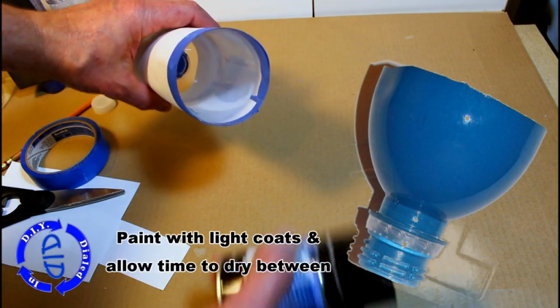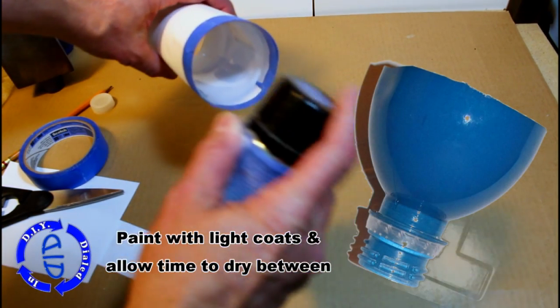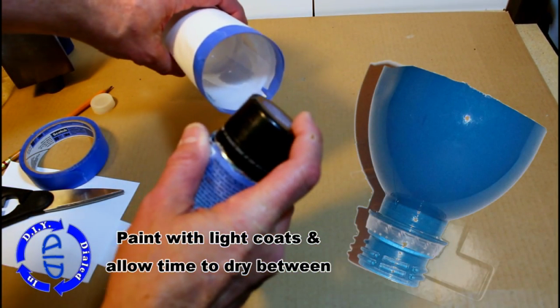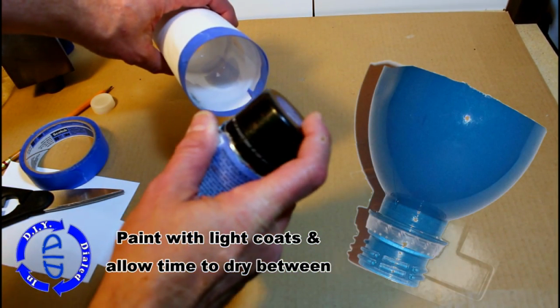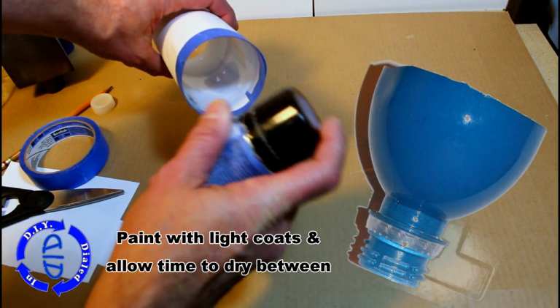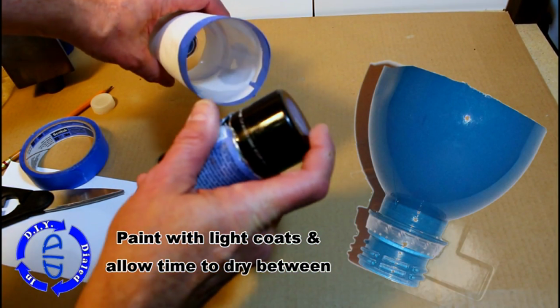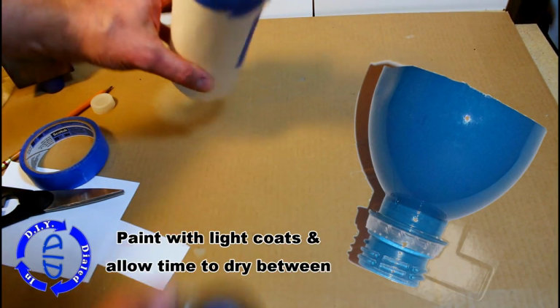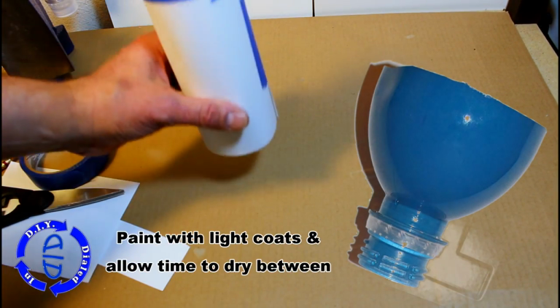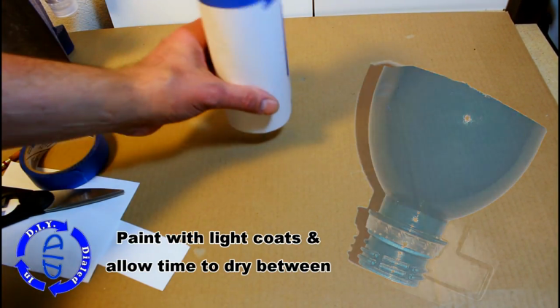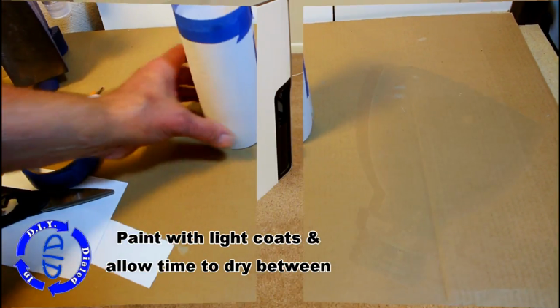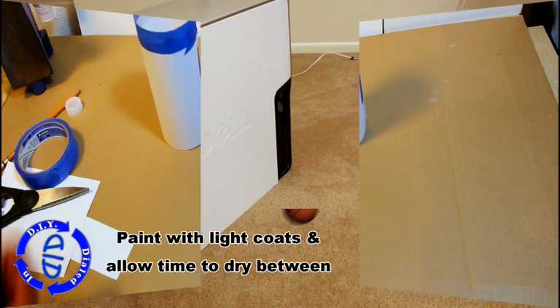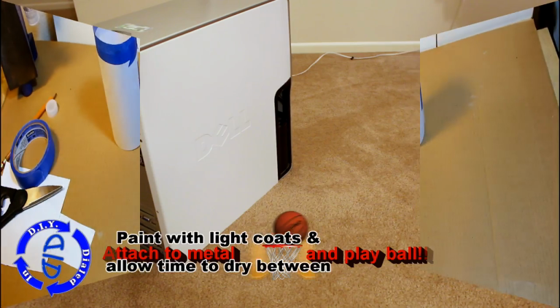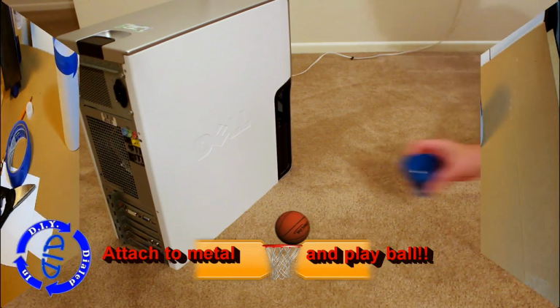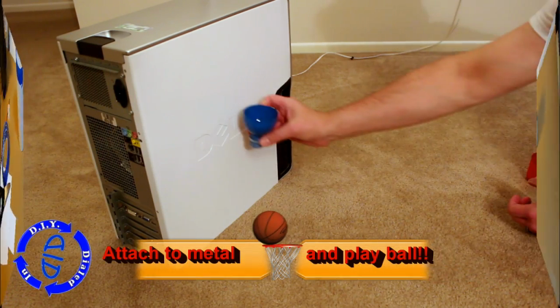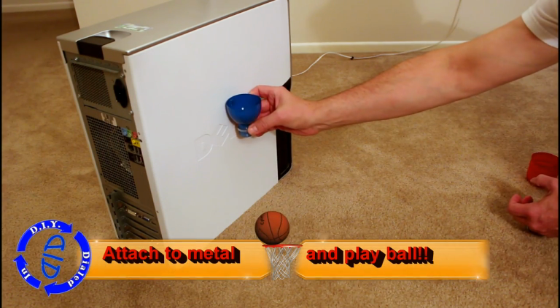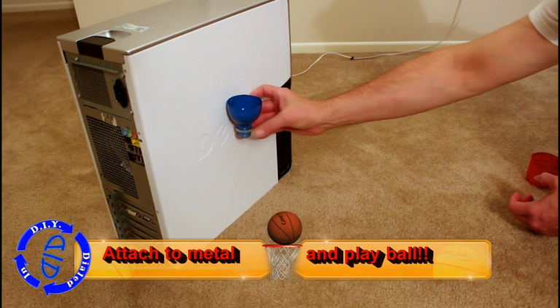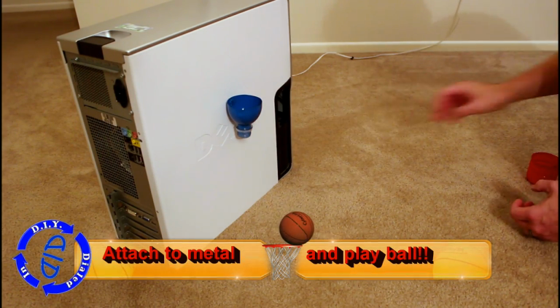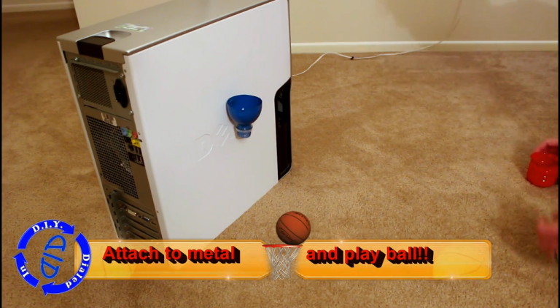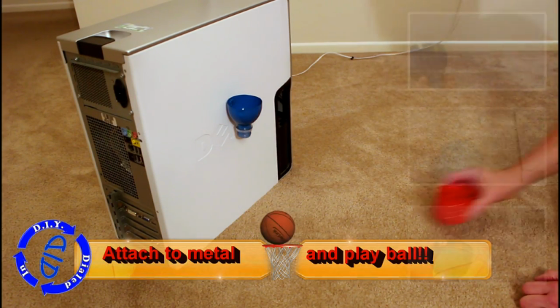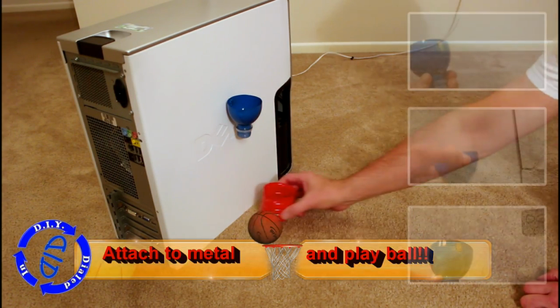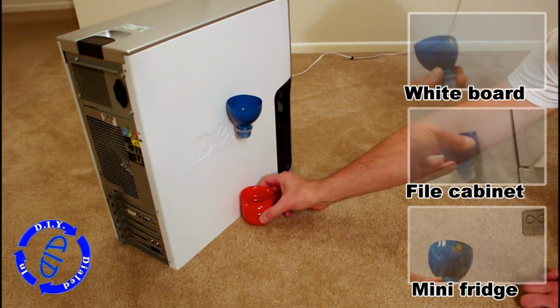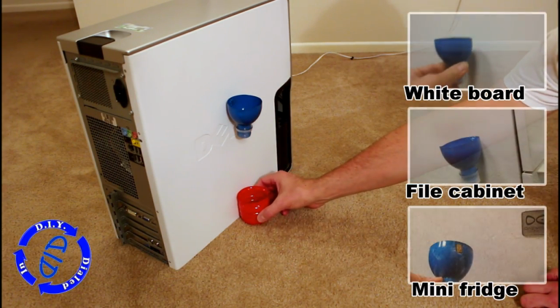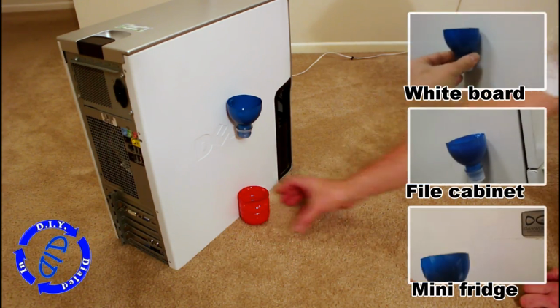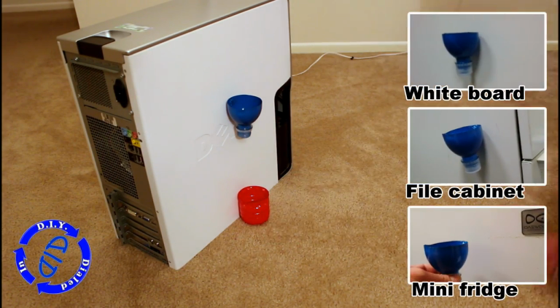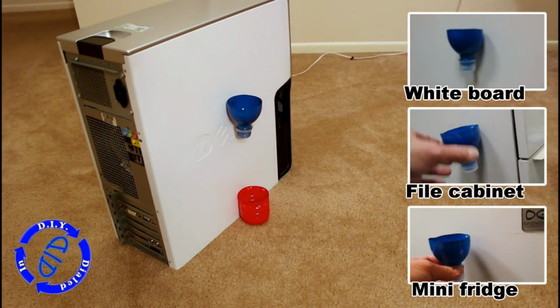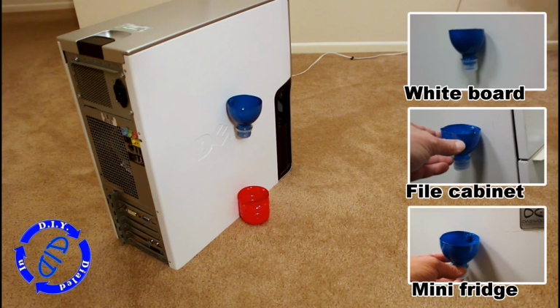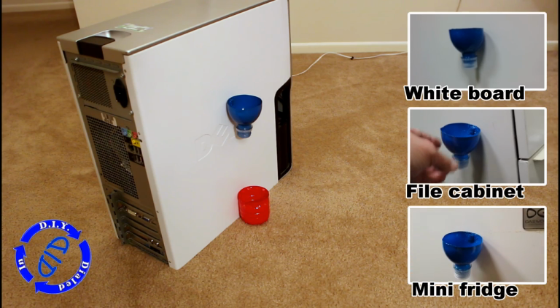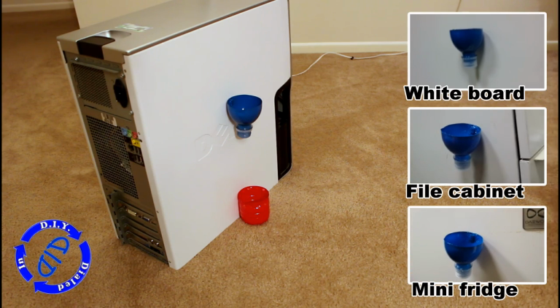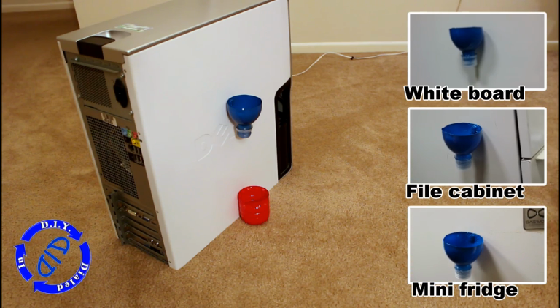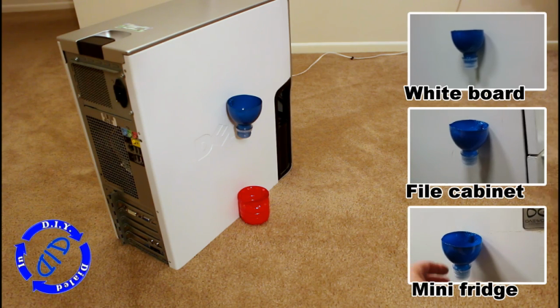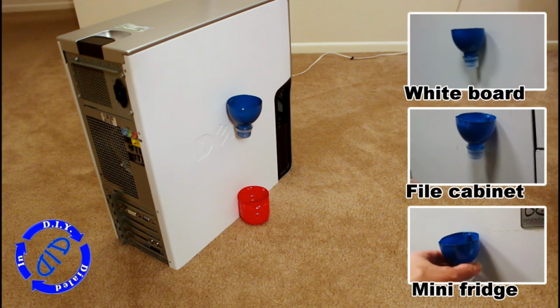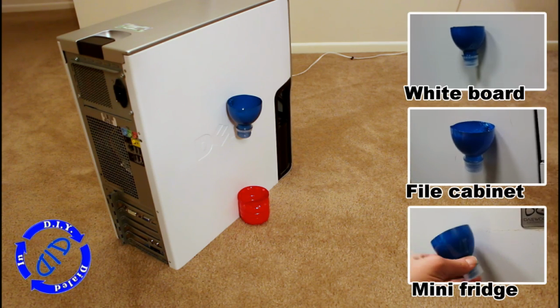Now it's time to play ball. All you need to do is put your basket against something metal, which is pretty easy to find in most places, and get ready to go.